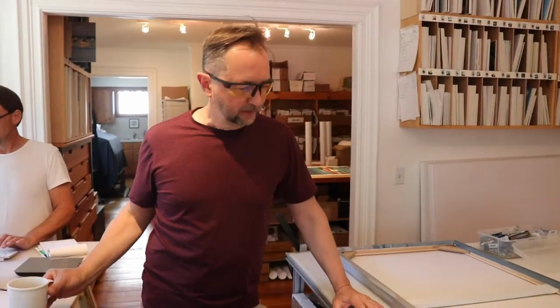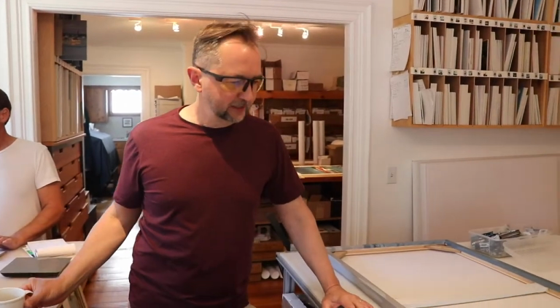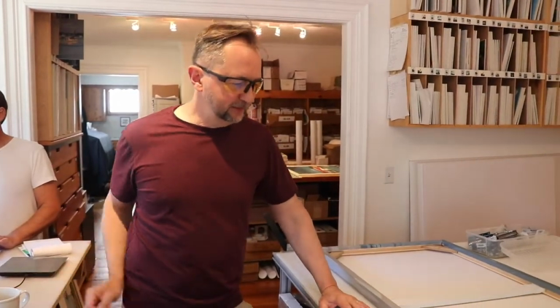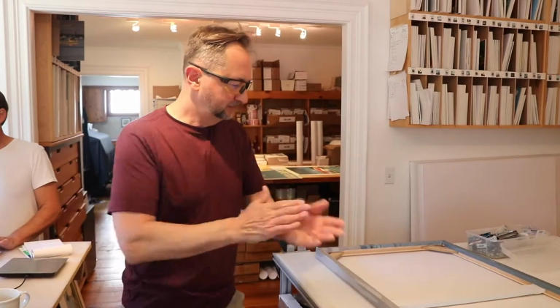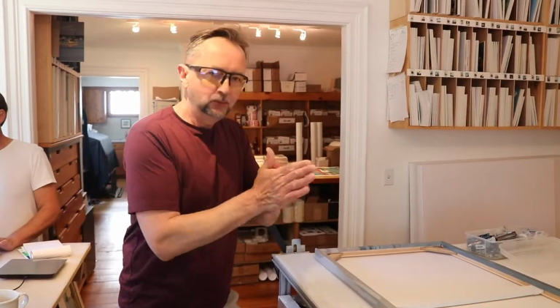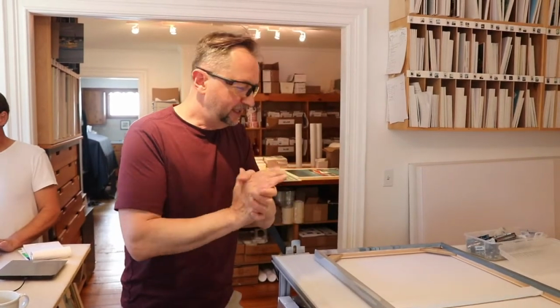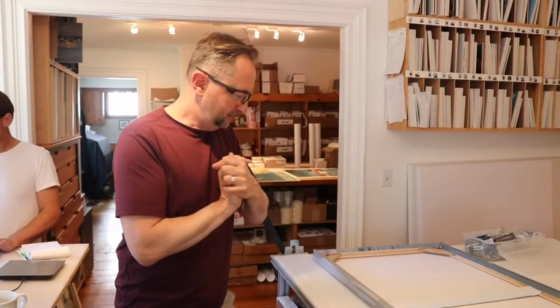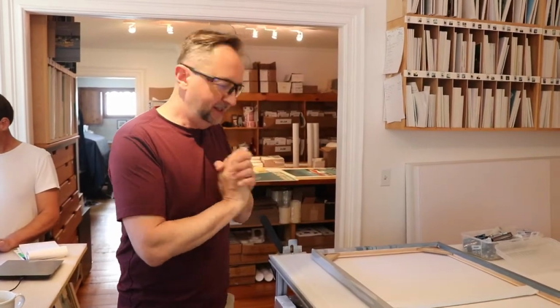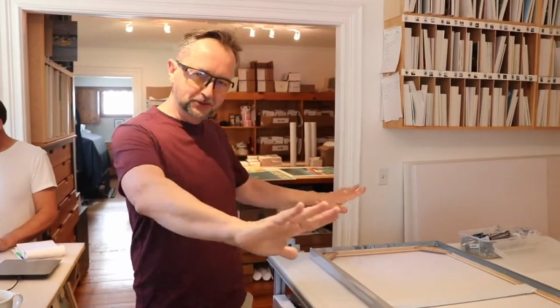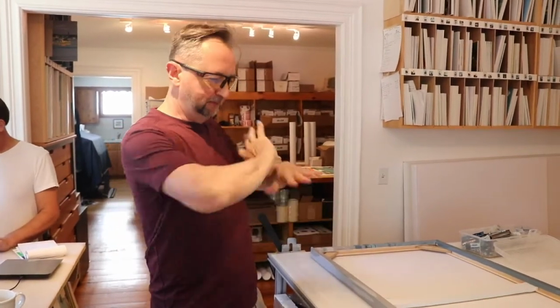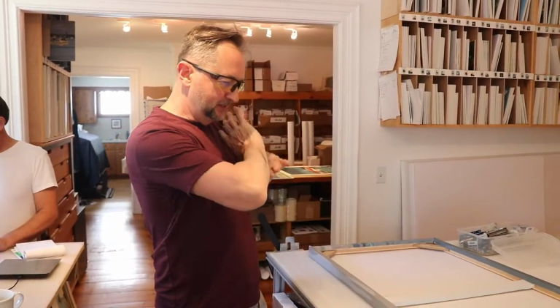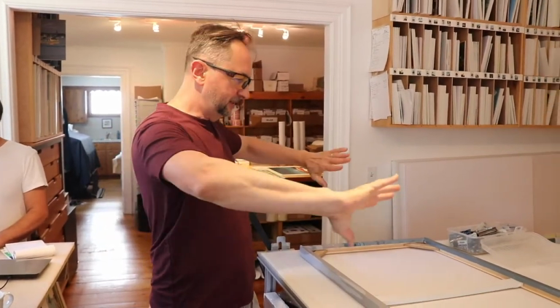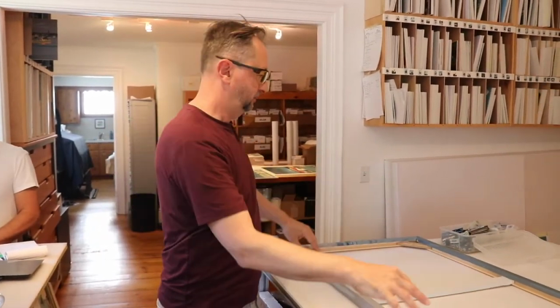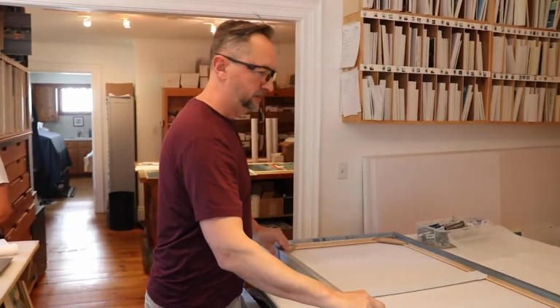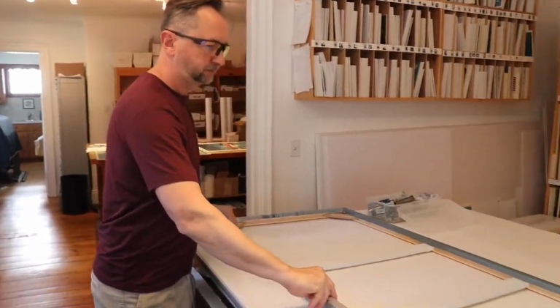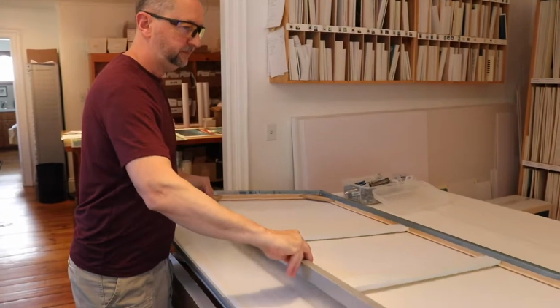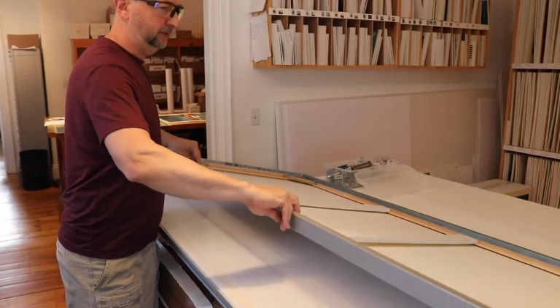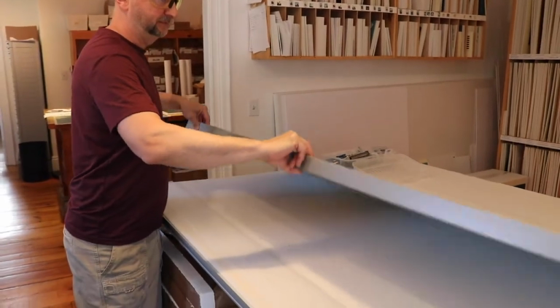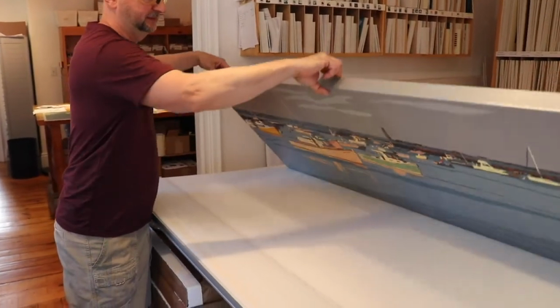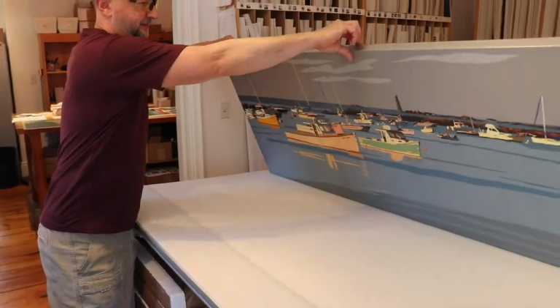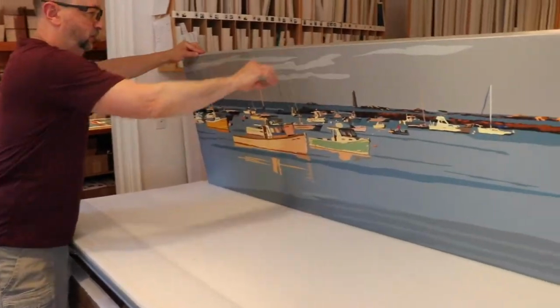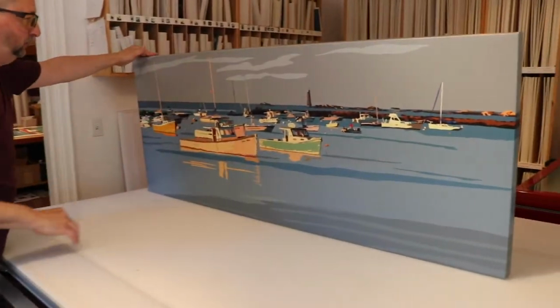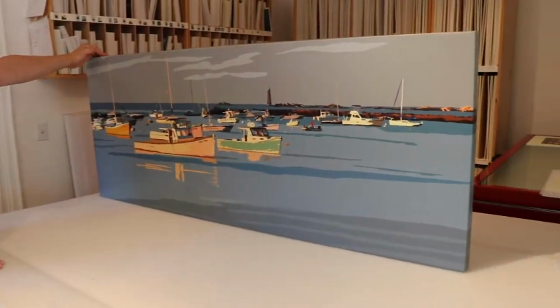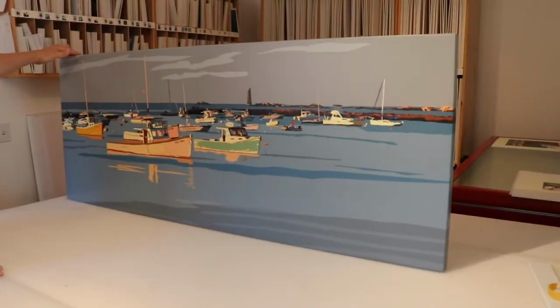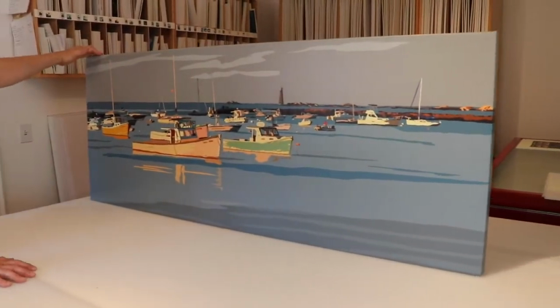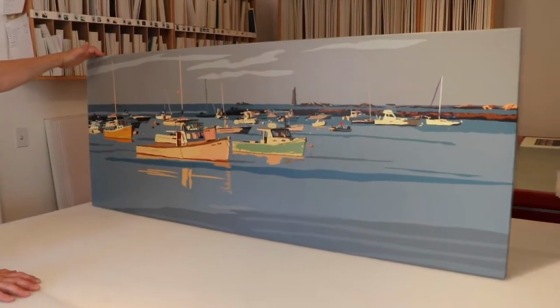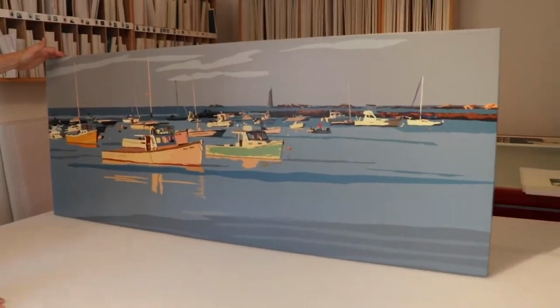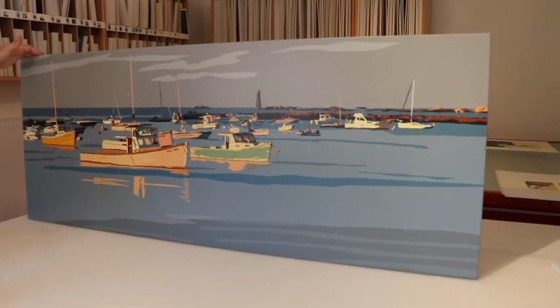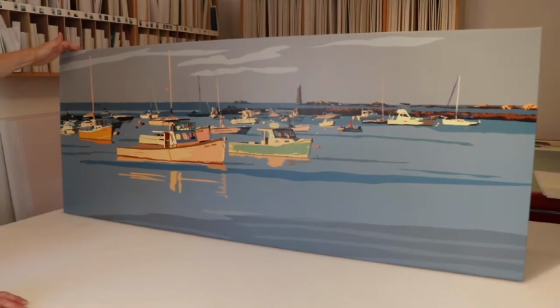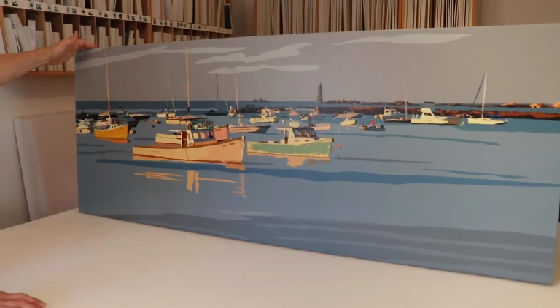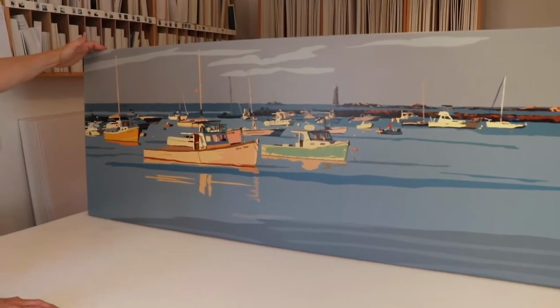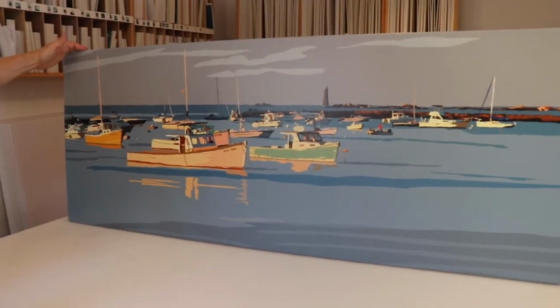I'm ready to see what we got here. Never built something this long before. This is looking great. This would look awesome somewhere.